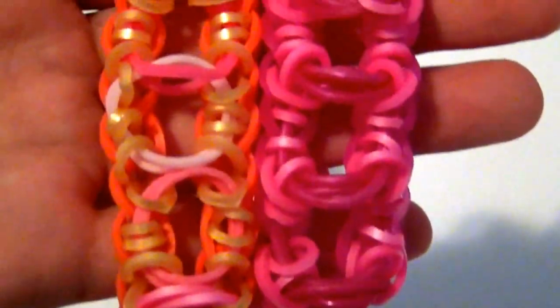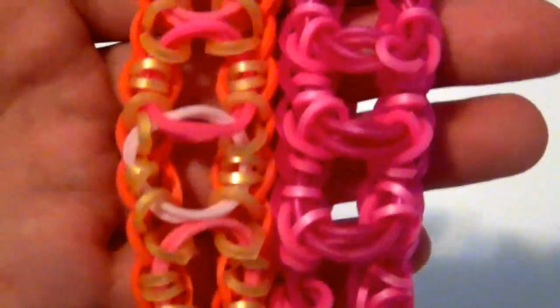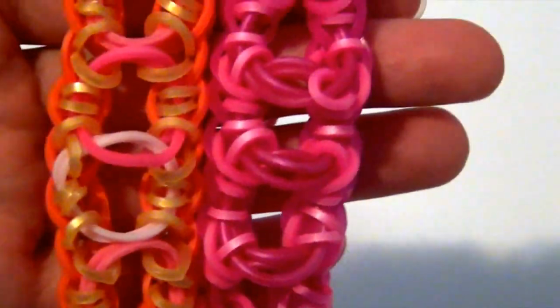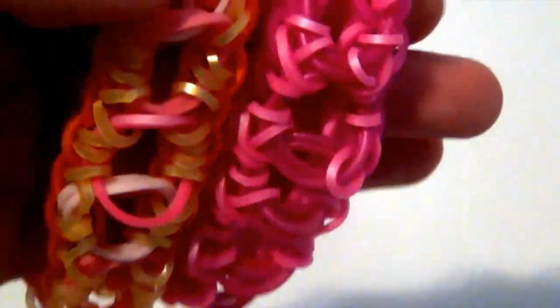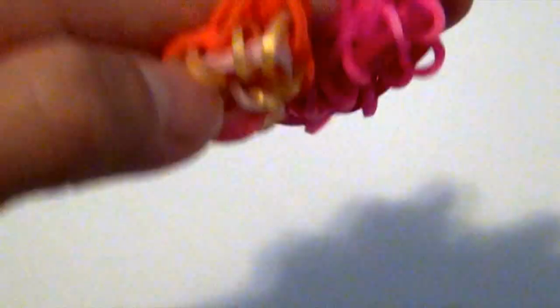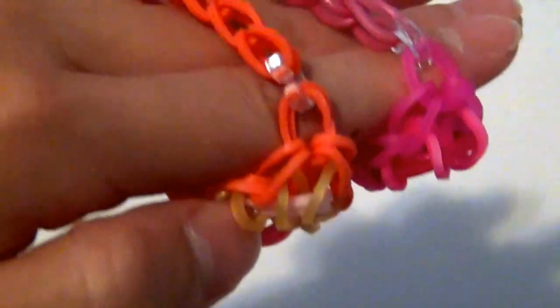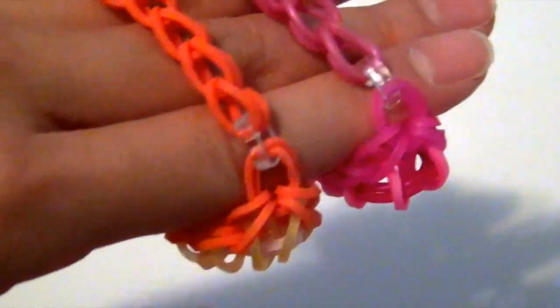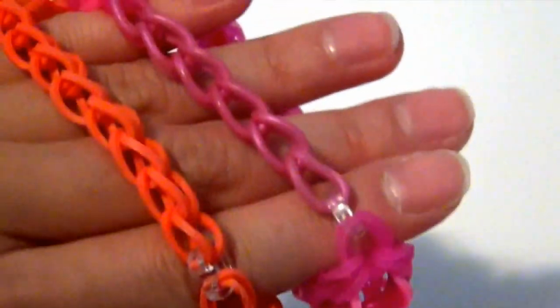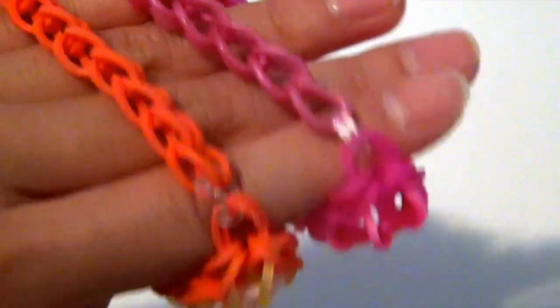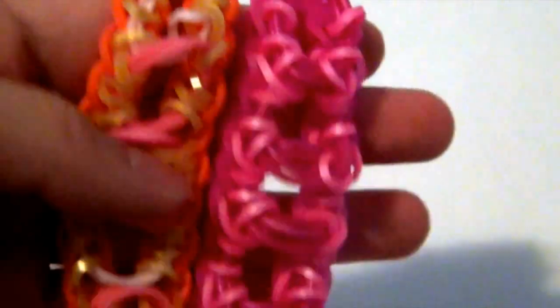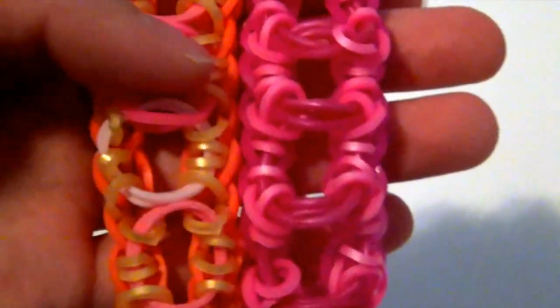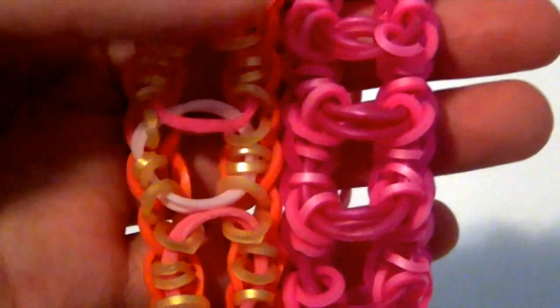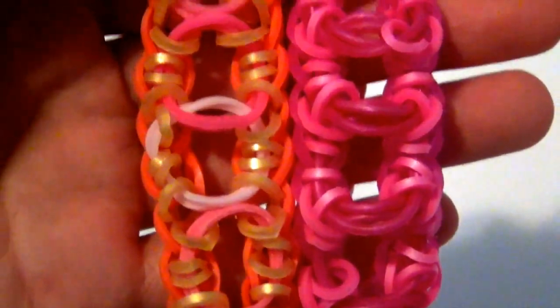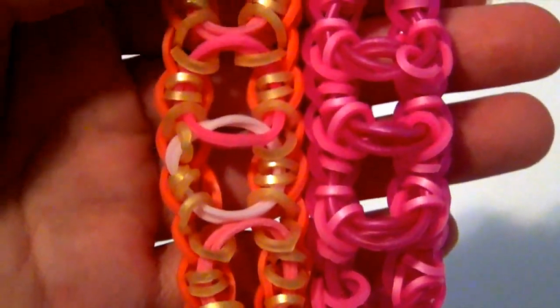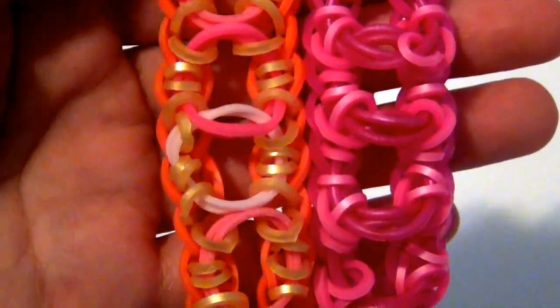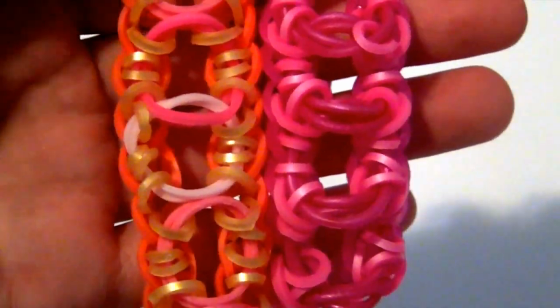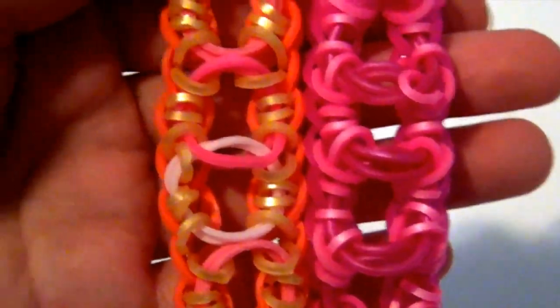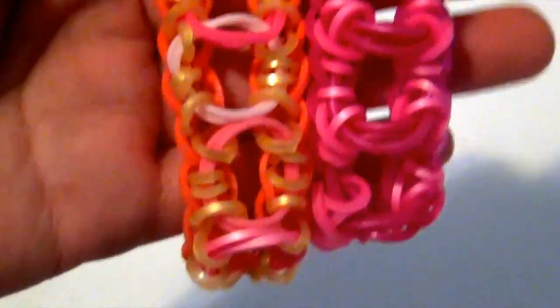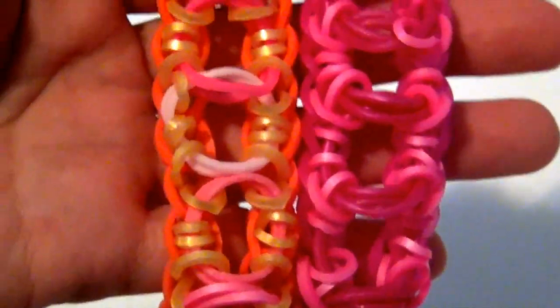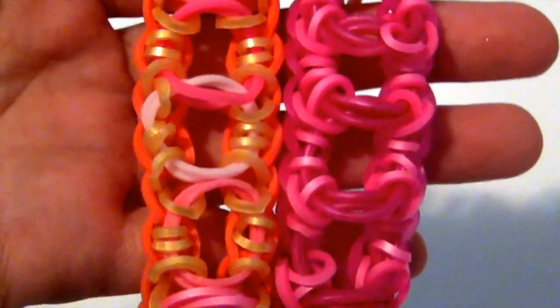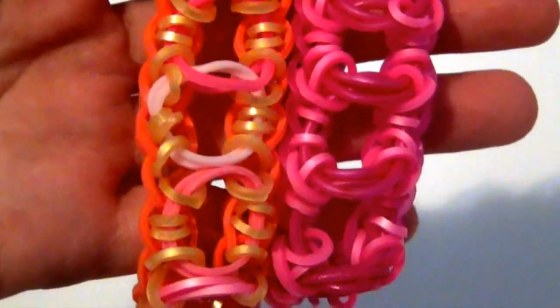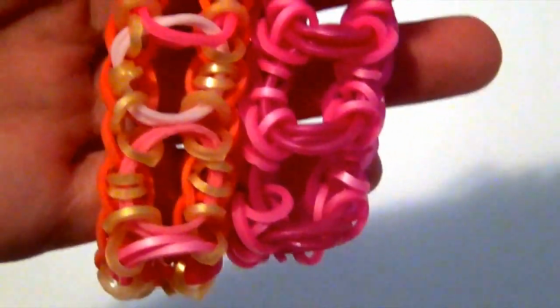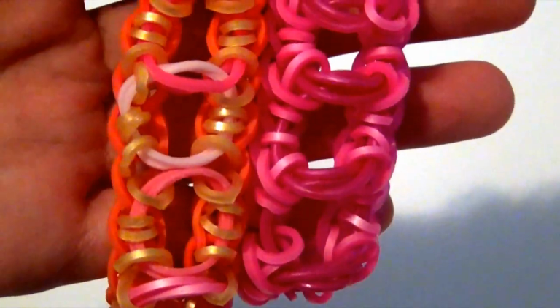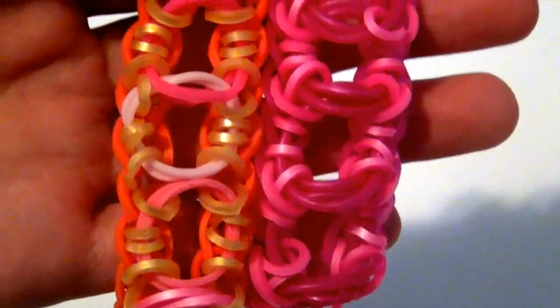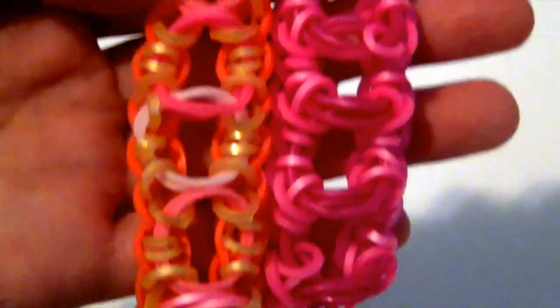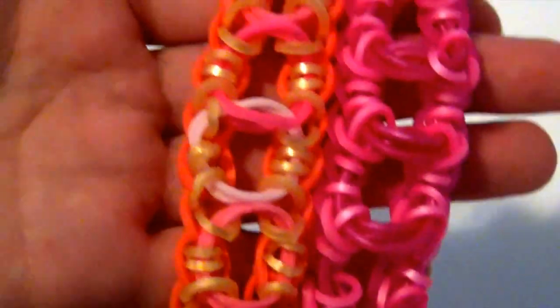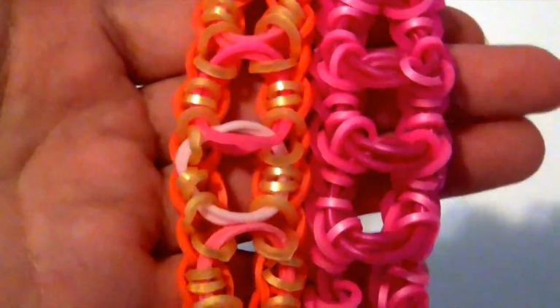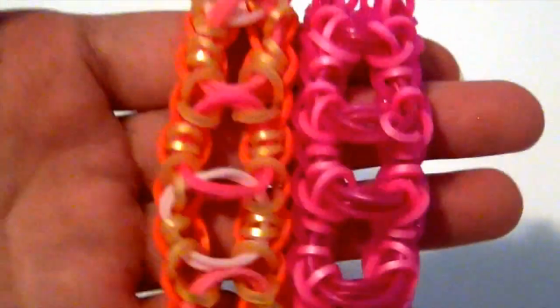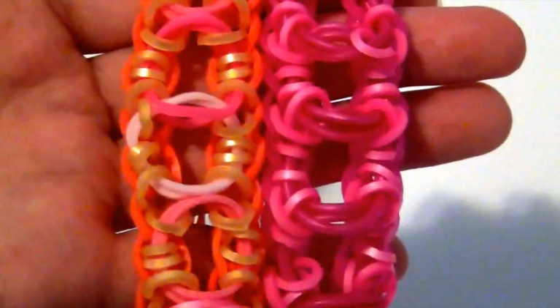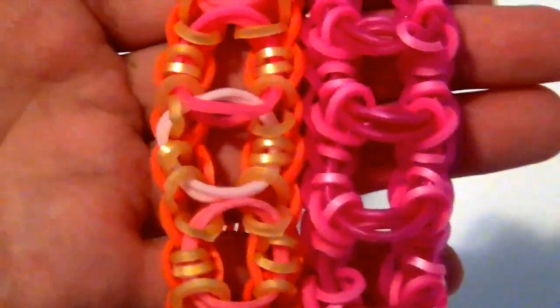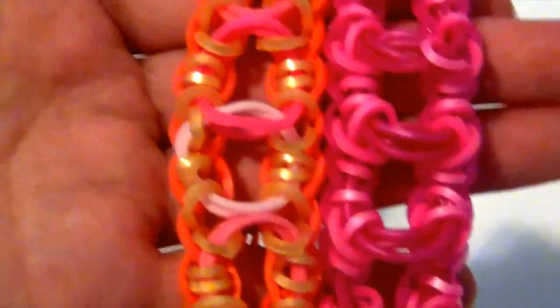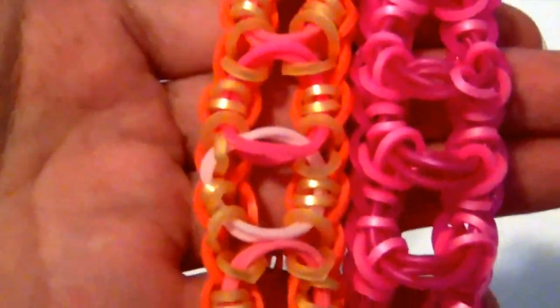This has a similar band placement process to the pentalock bracelet and the starburst bracelet, but when you finish it, it looks totally different. So let's get started.